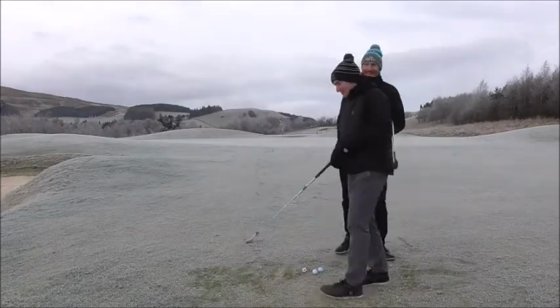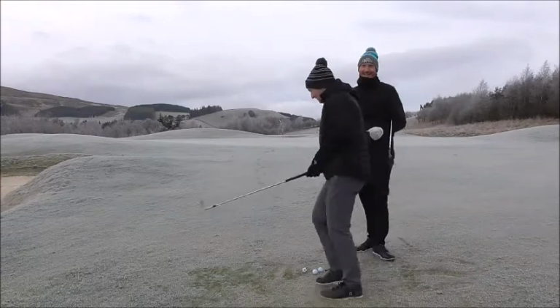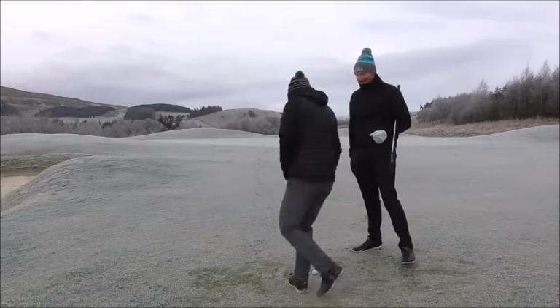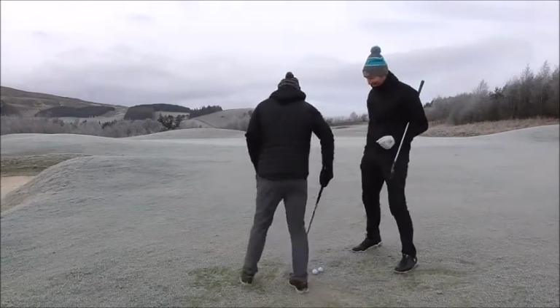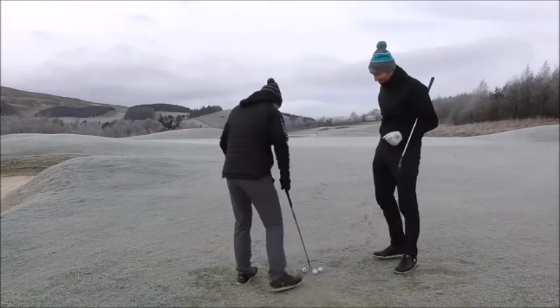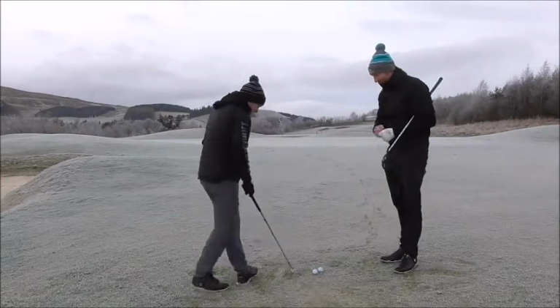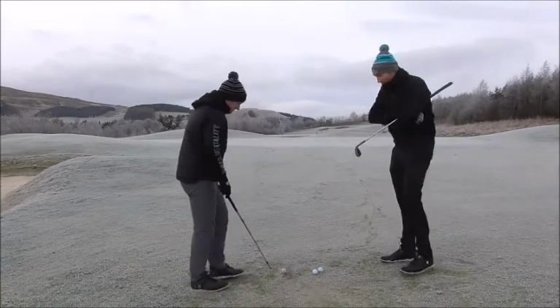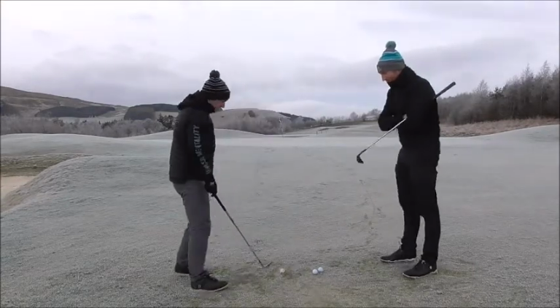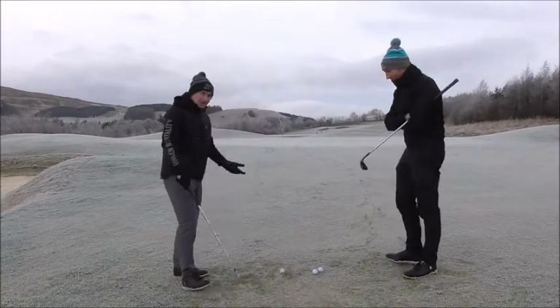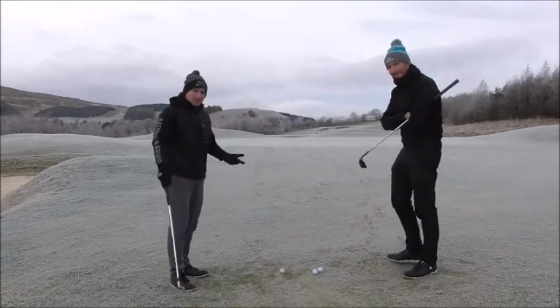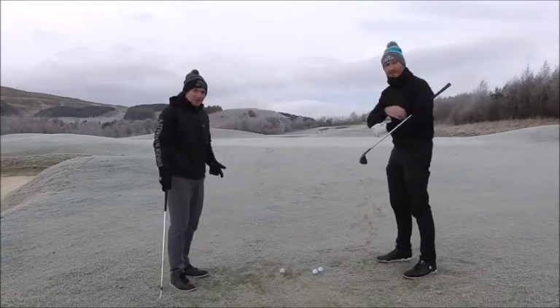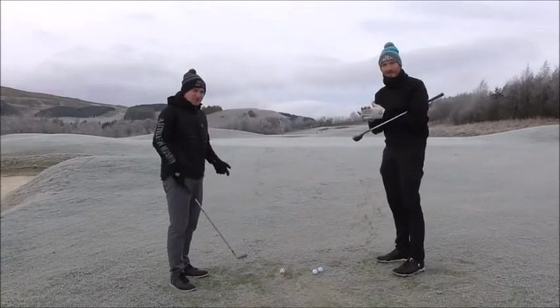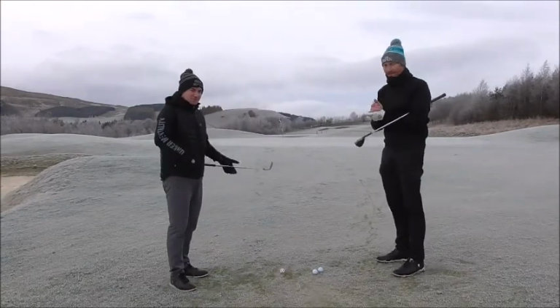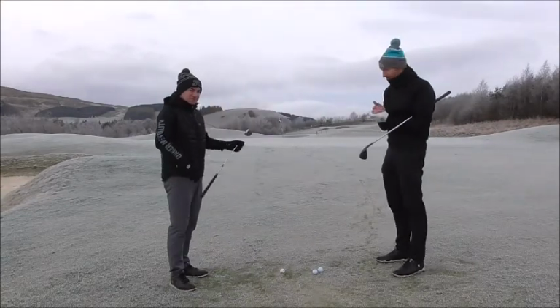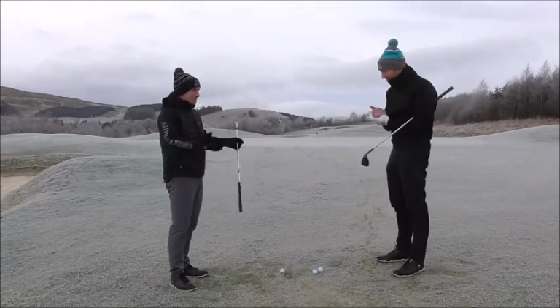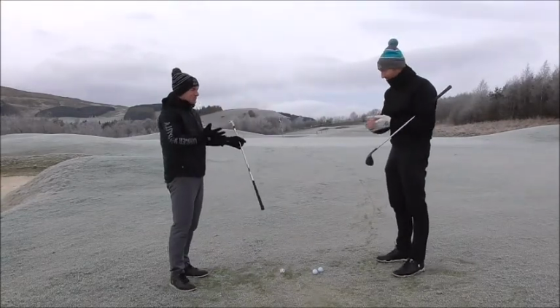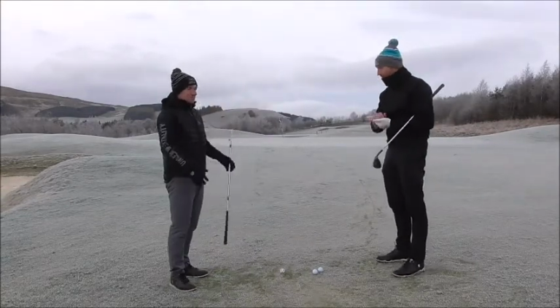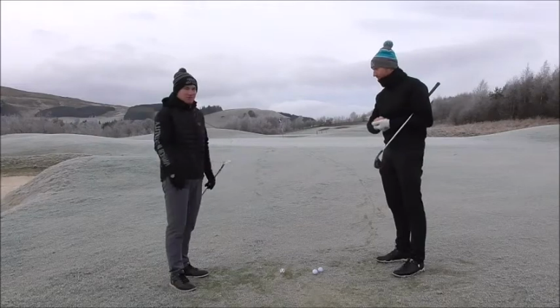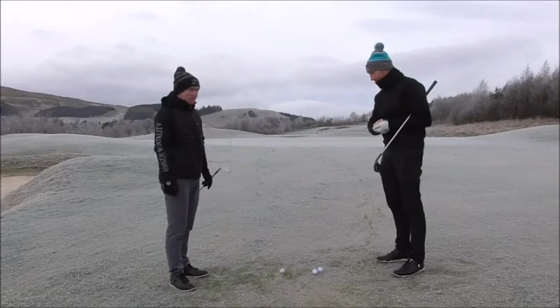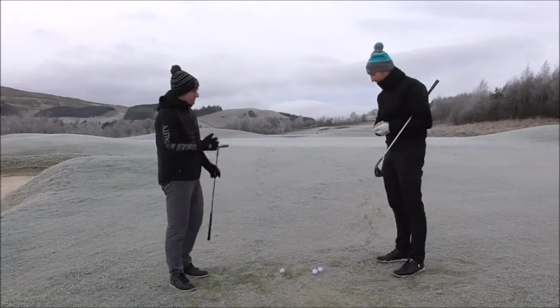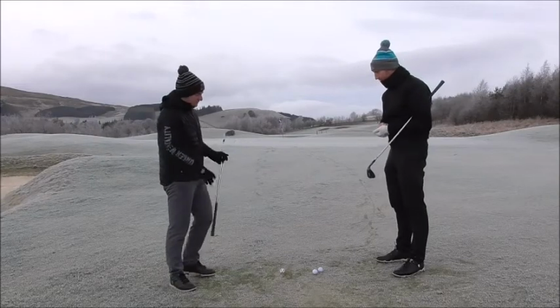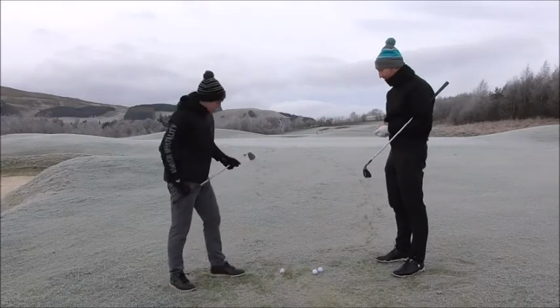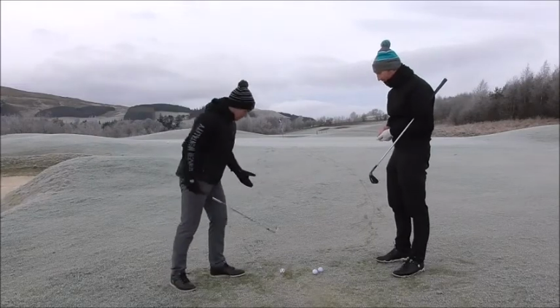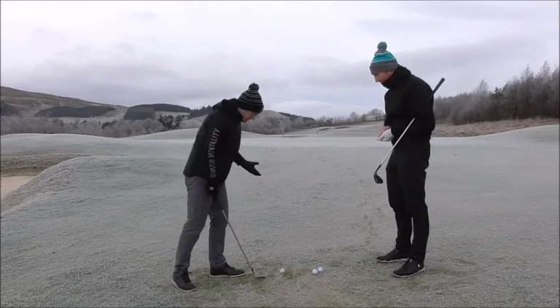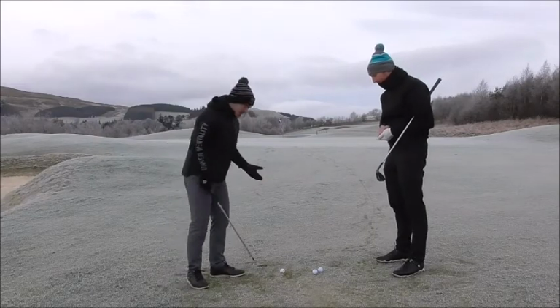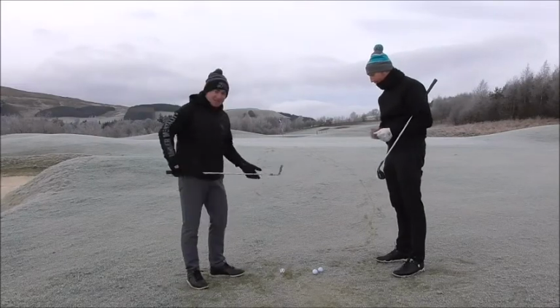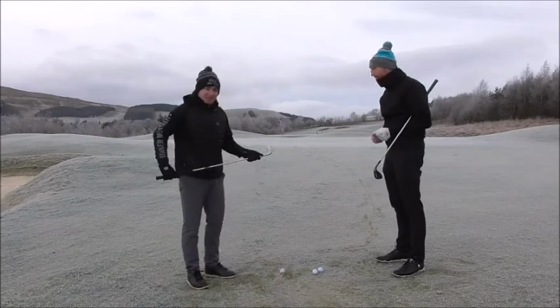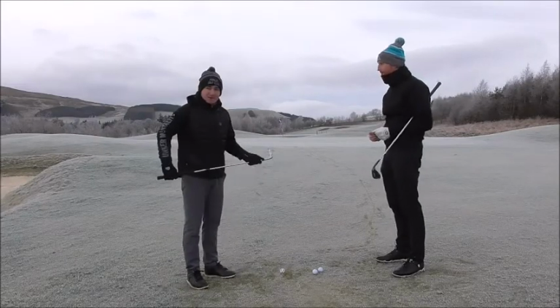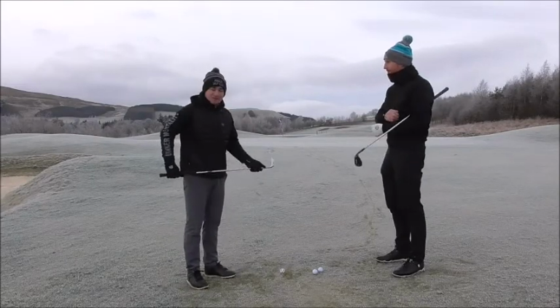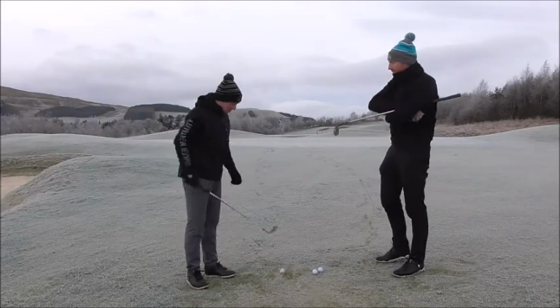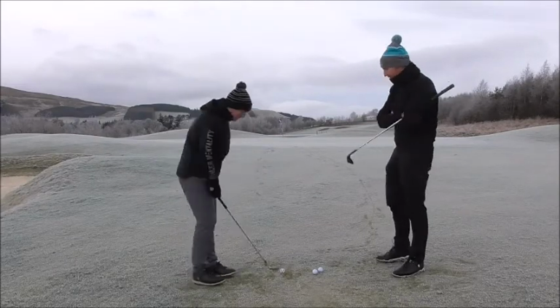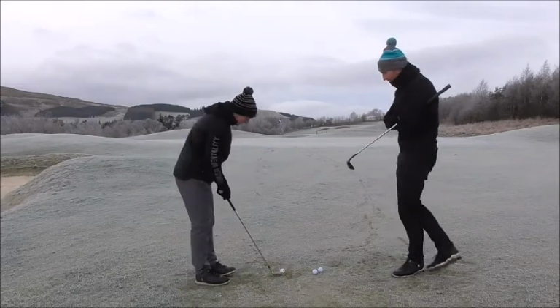So guys, here's Steve's technique and how he hits the wedge shots. My technique is pretty similar.